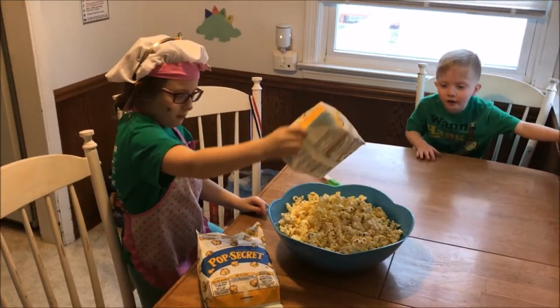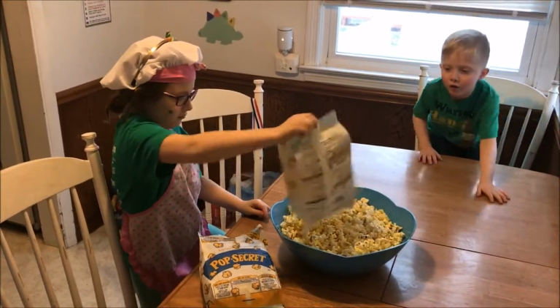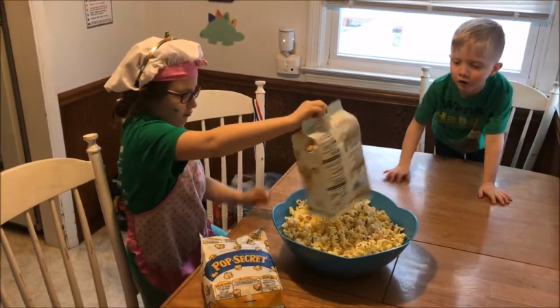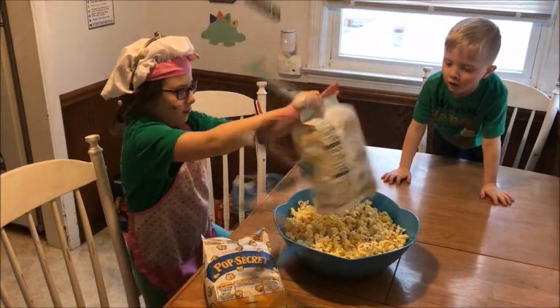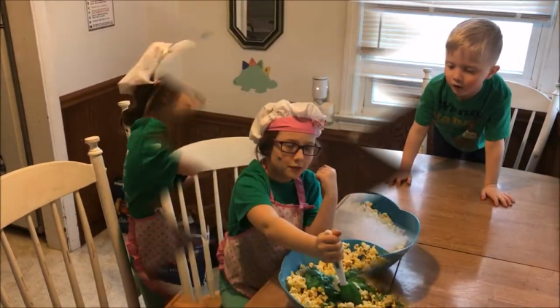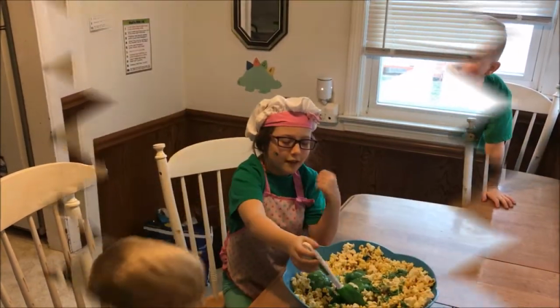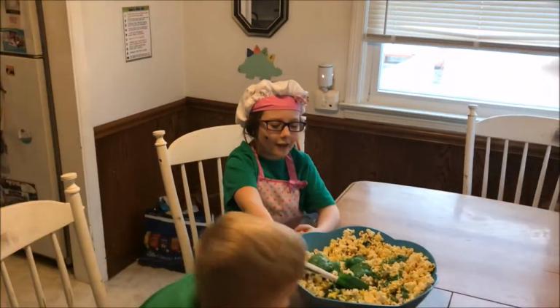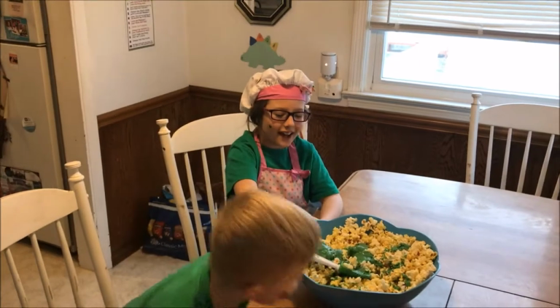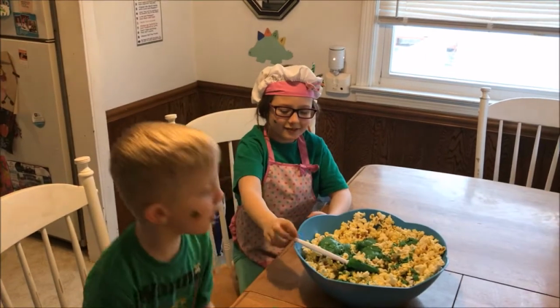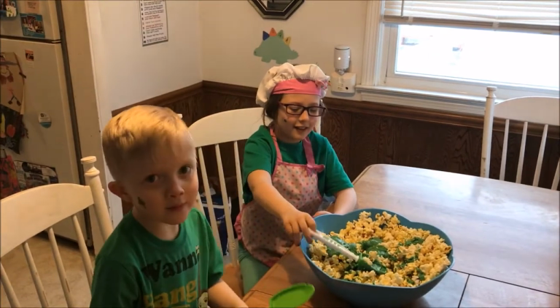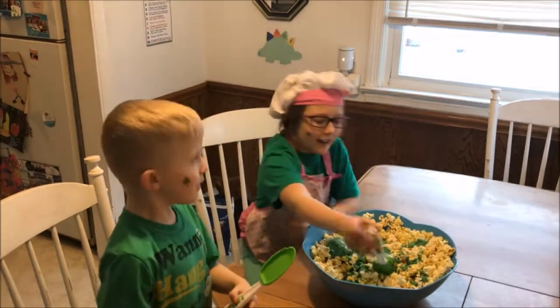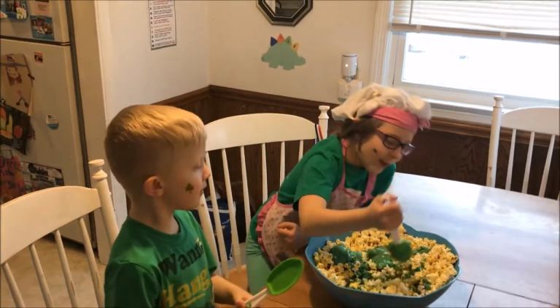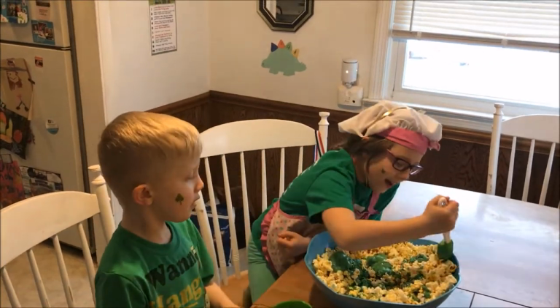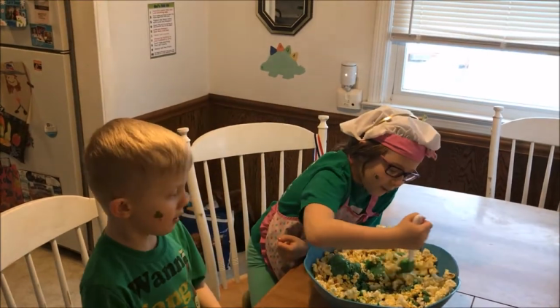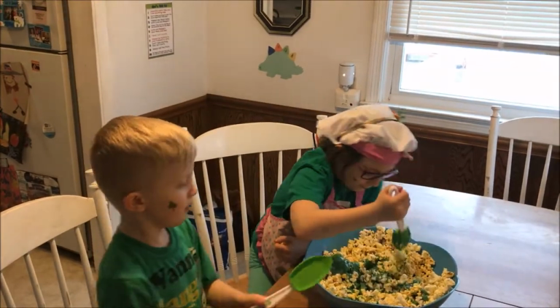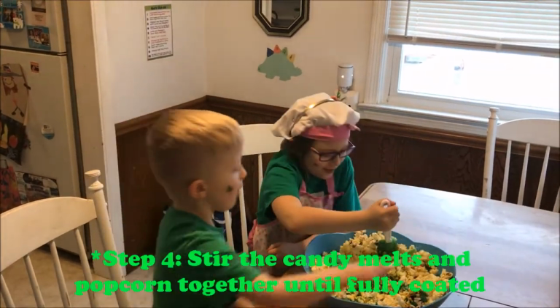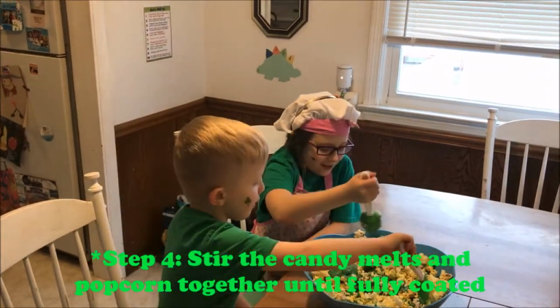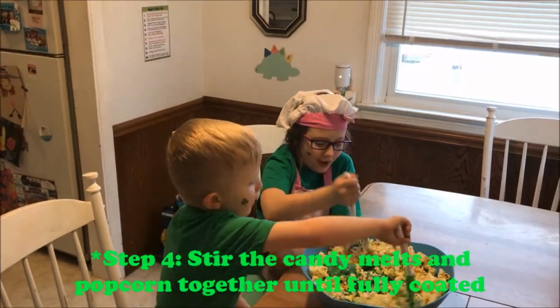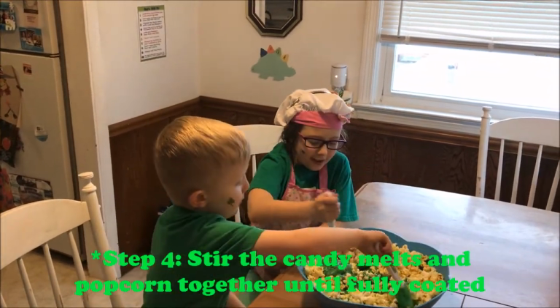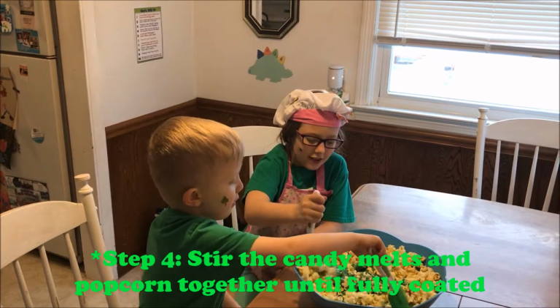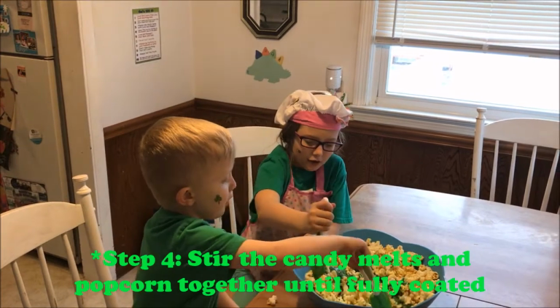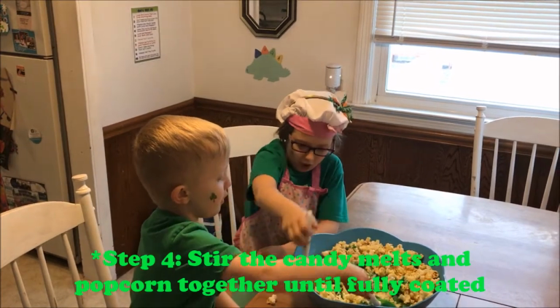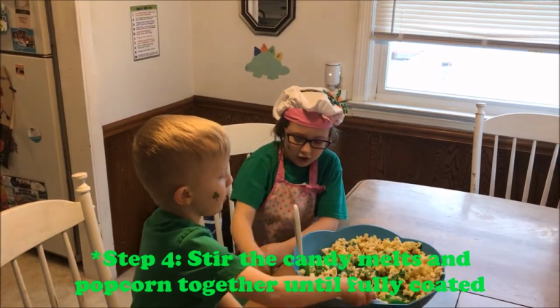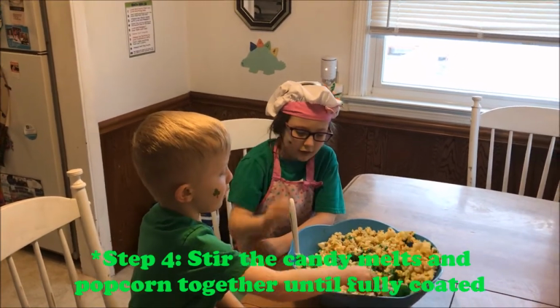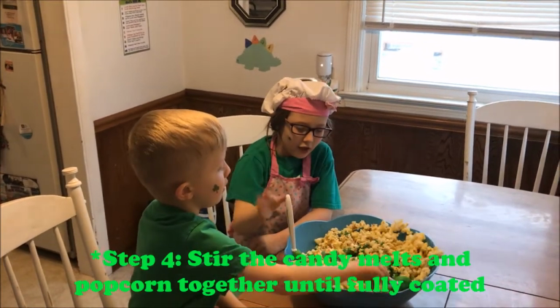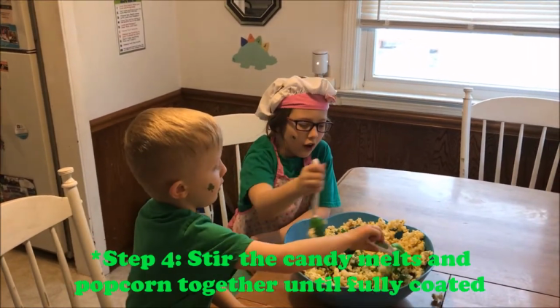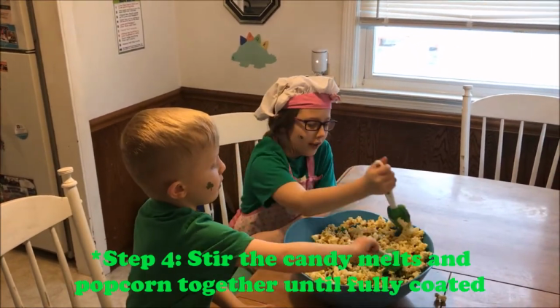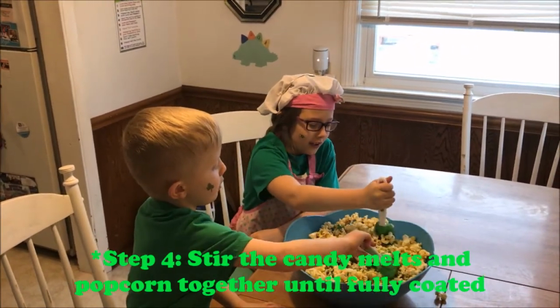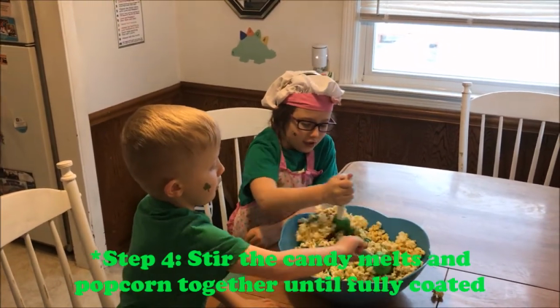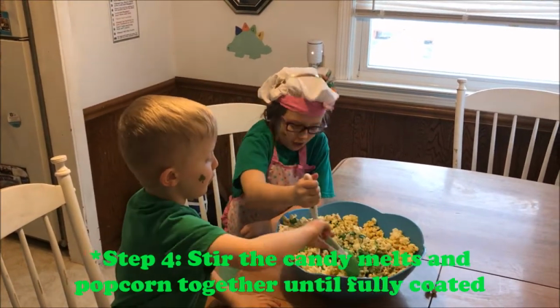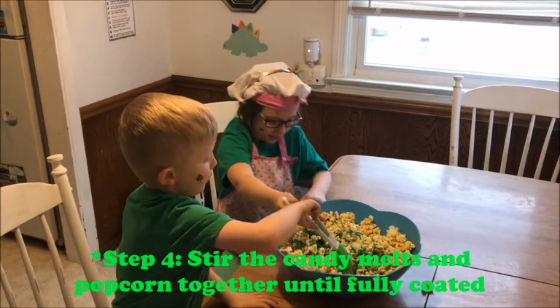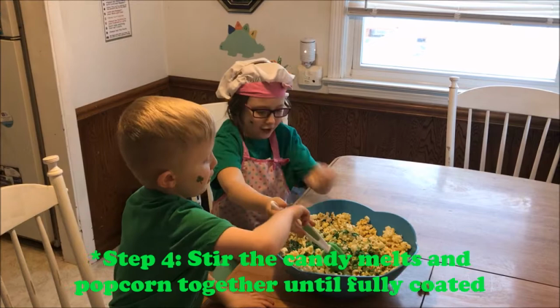That's all. Now that the candy melts are done, we're gonna start — we're gonna stir.